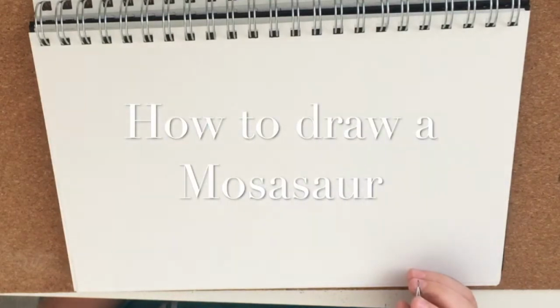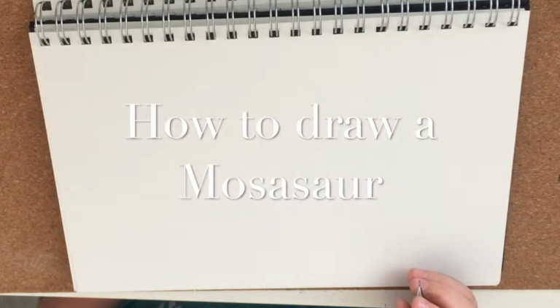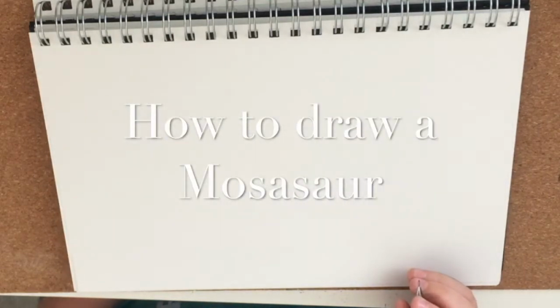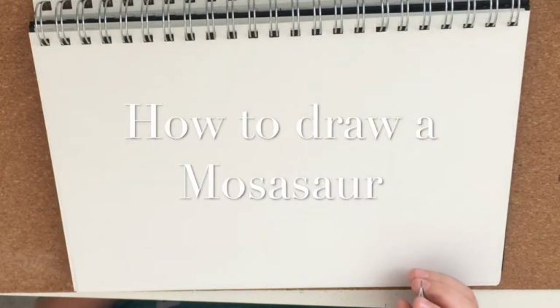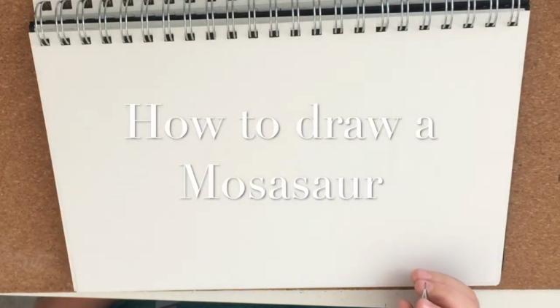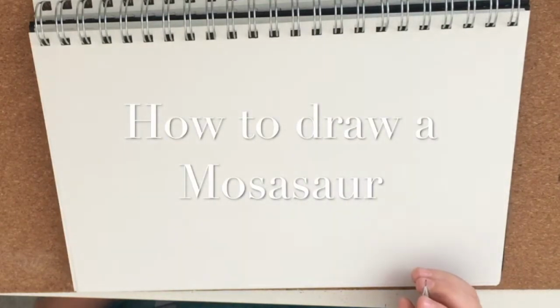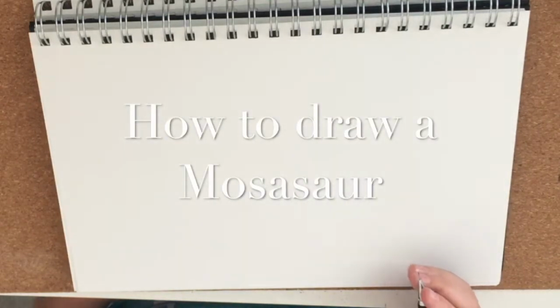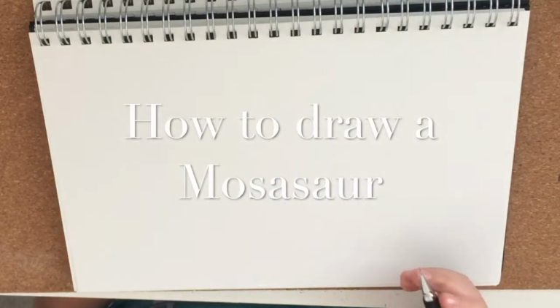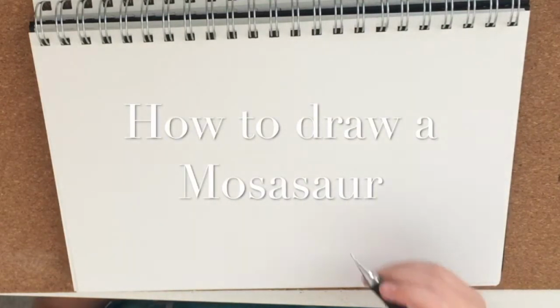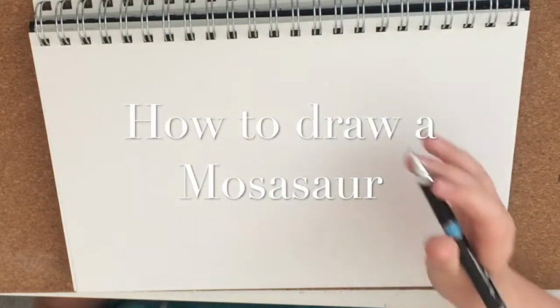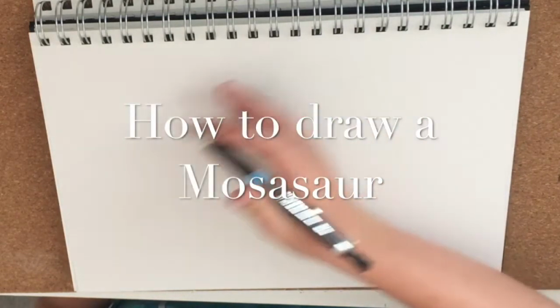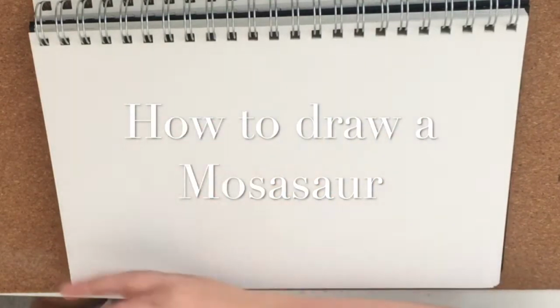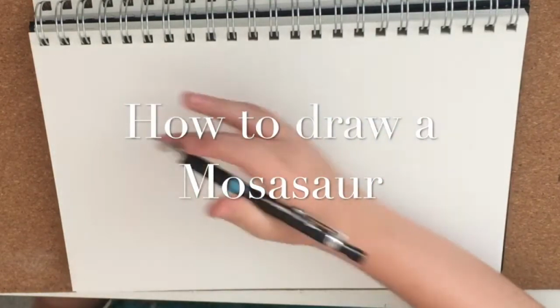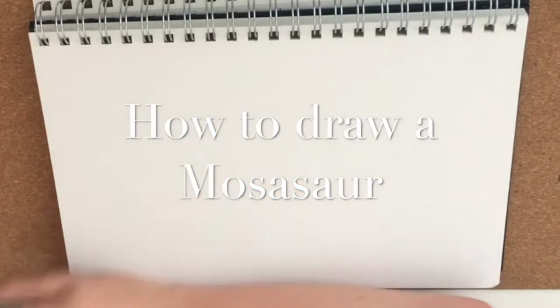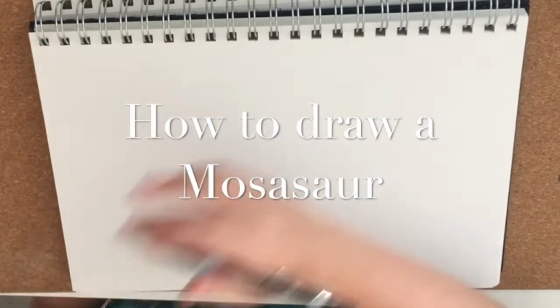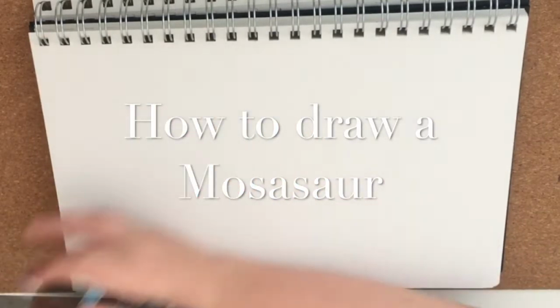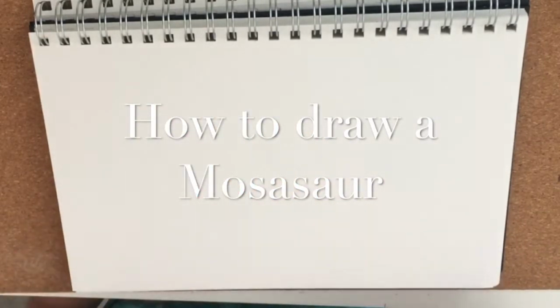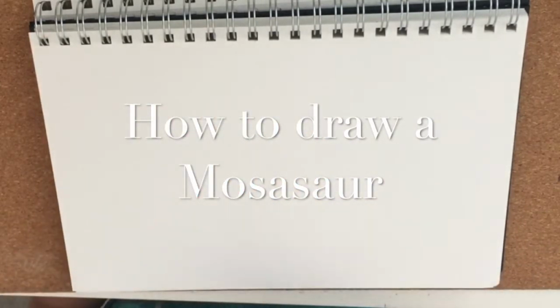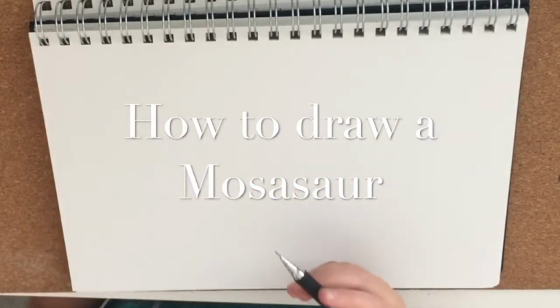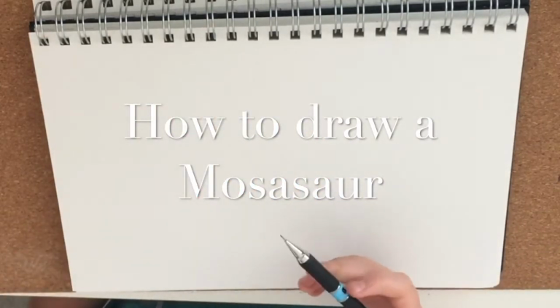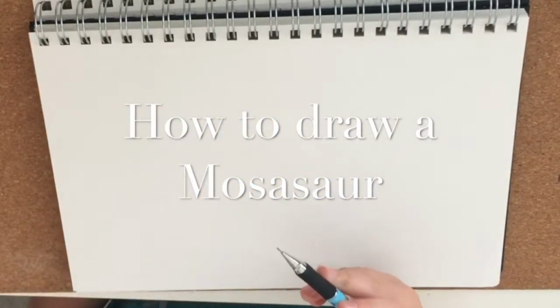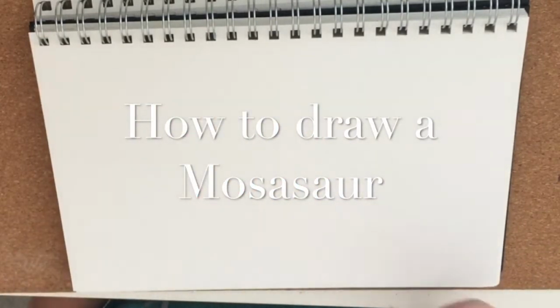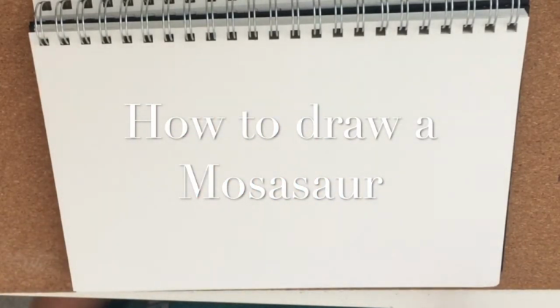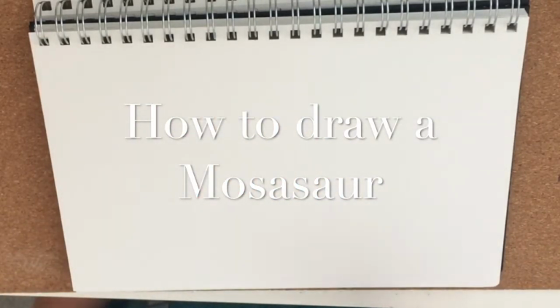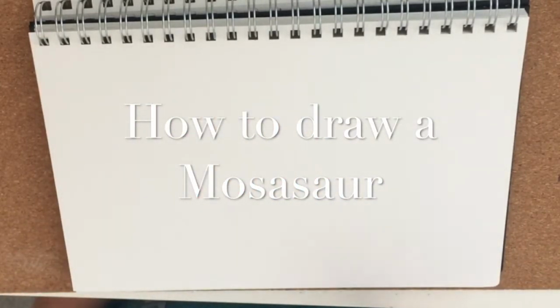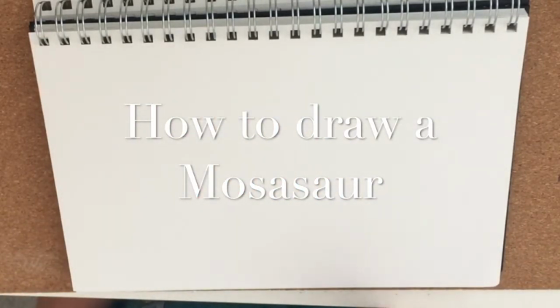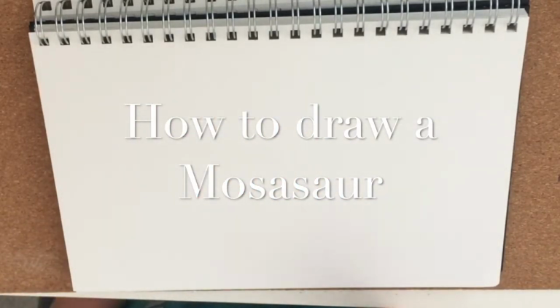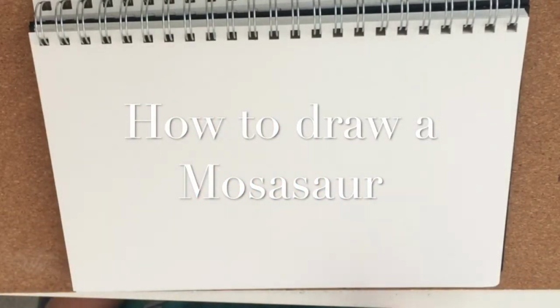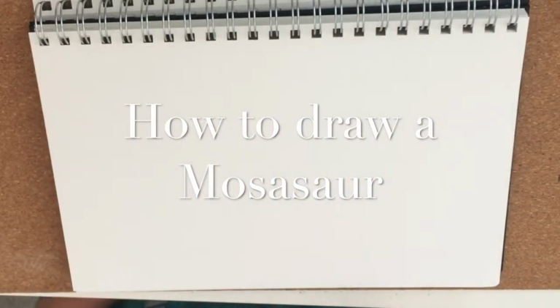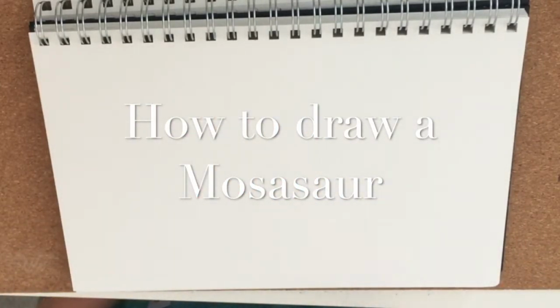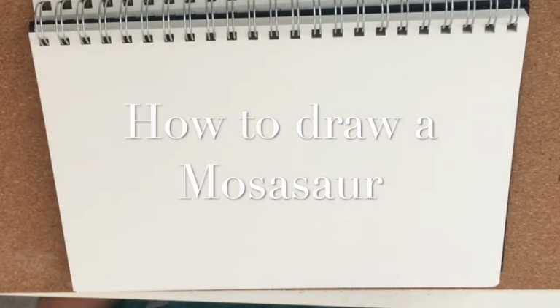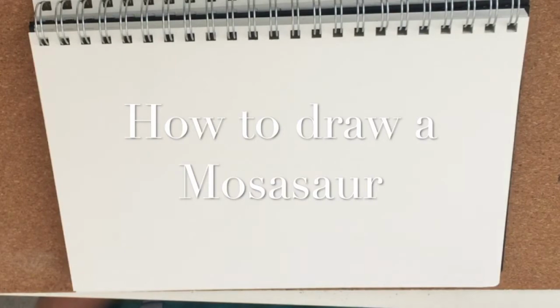Welcome back to my YouTube channel. Today I'll be drawing a Mosasaur. Just to tell you, this is CD art.